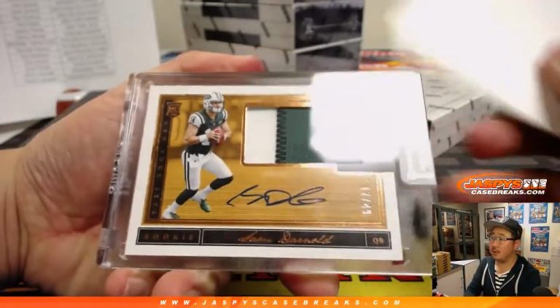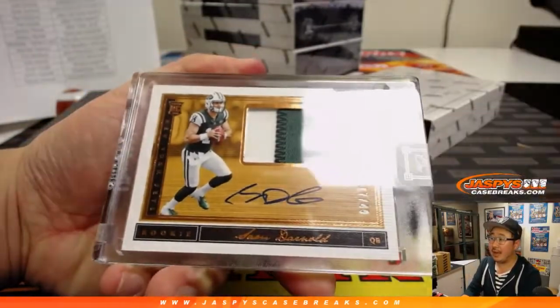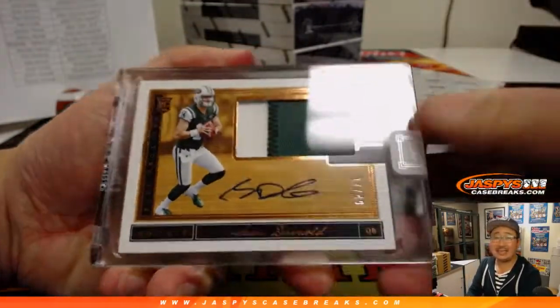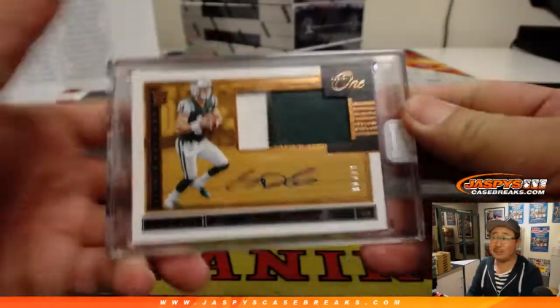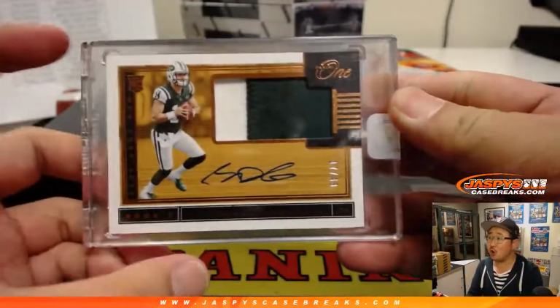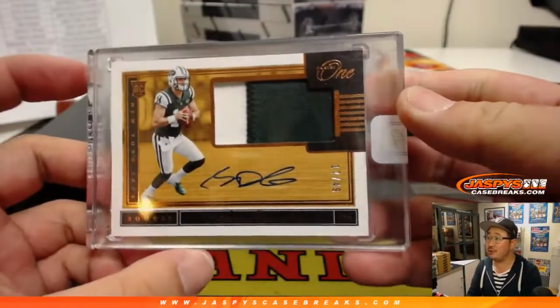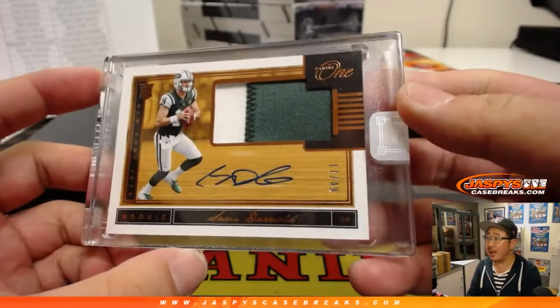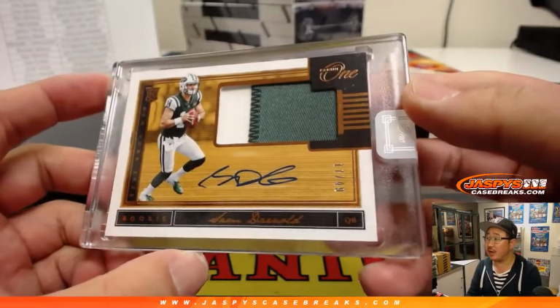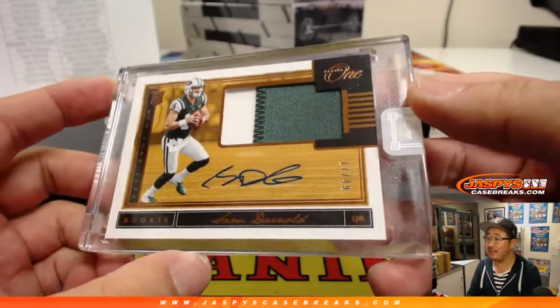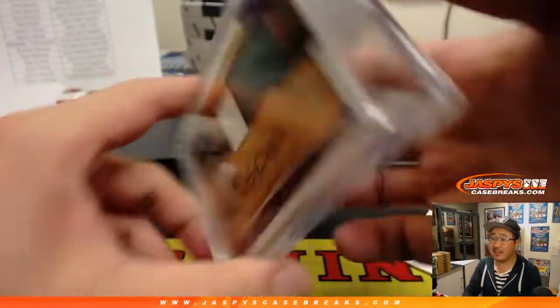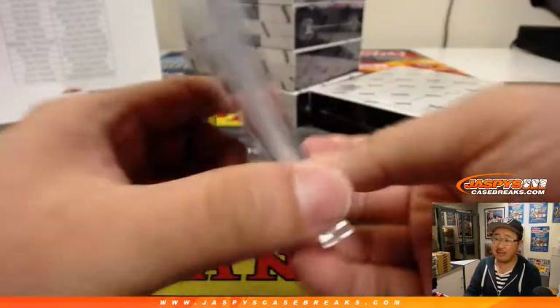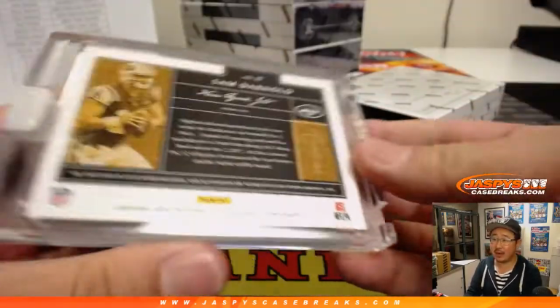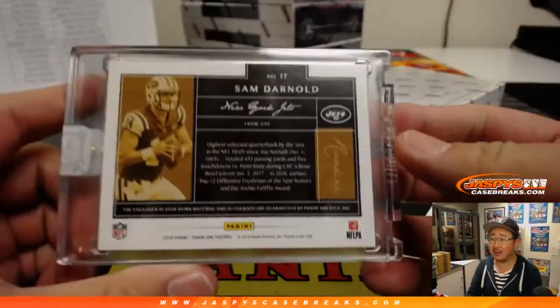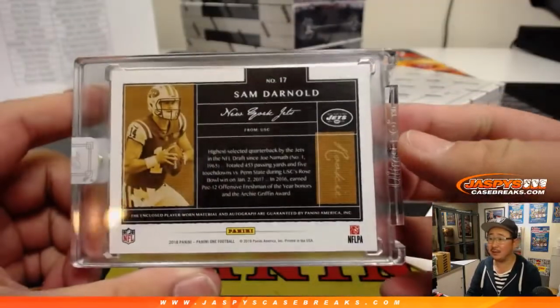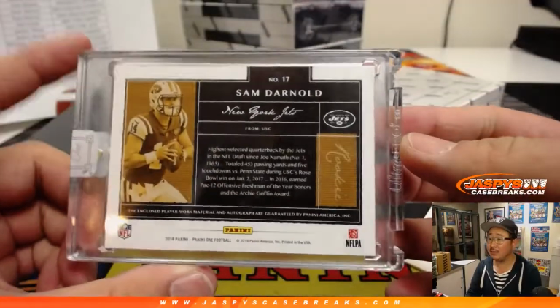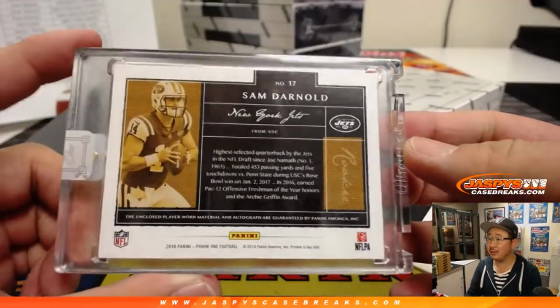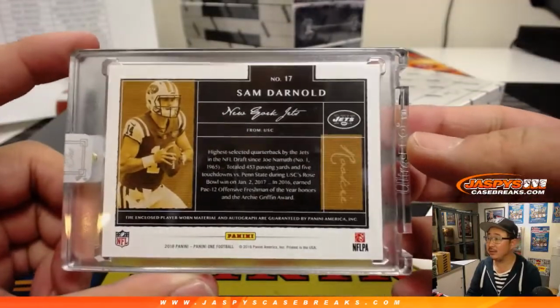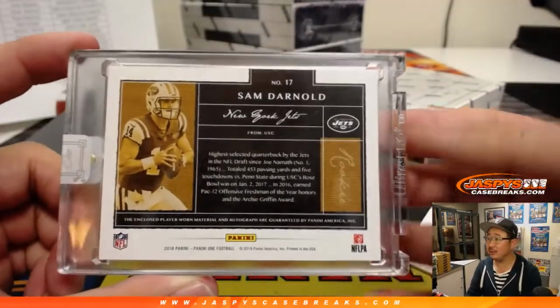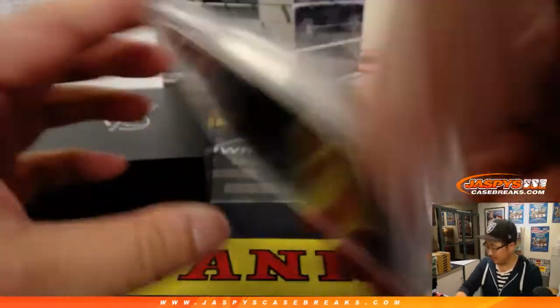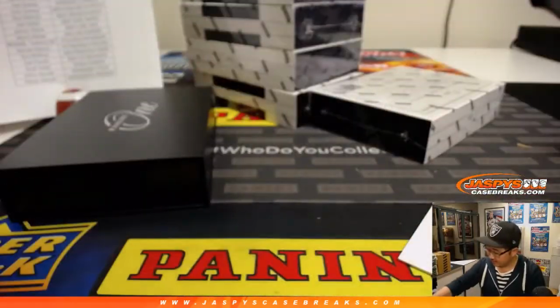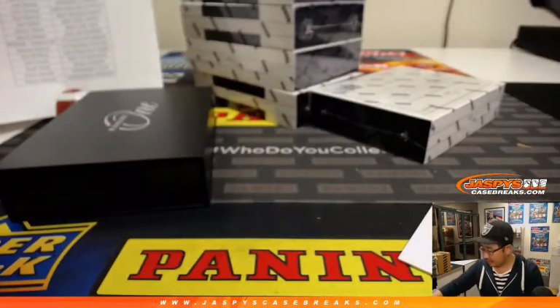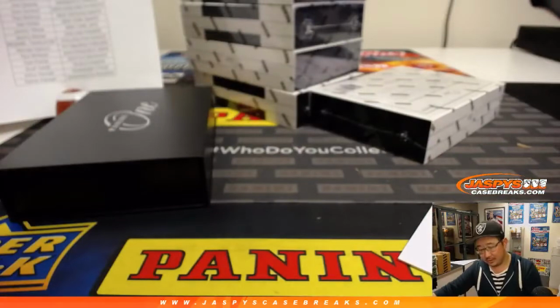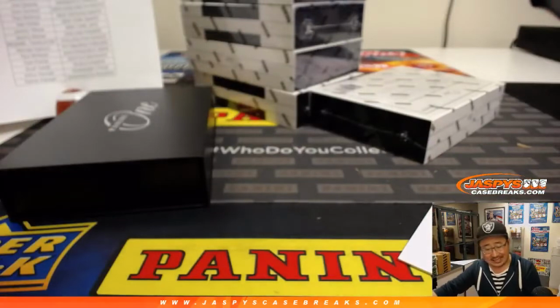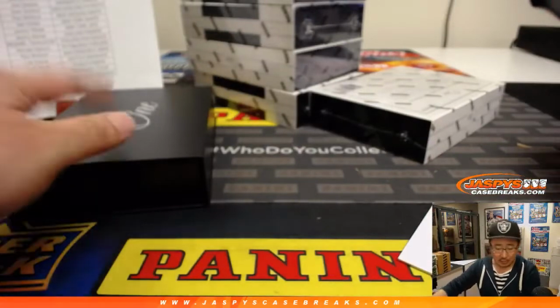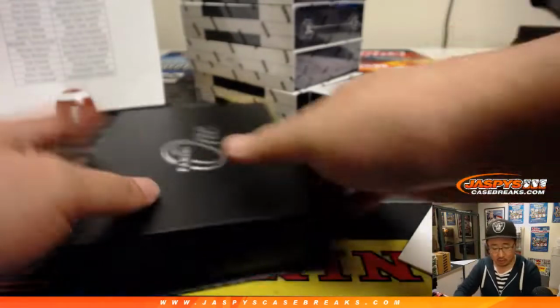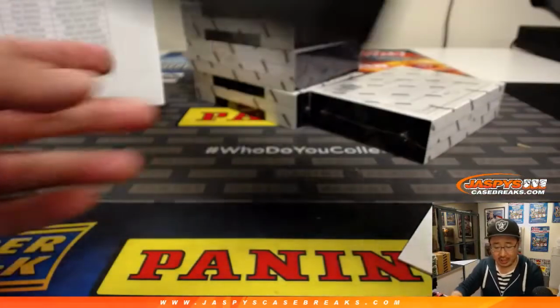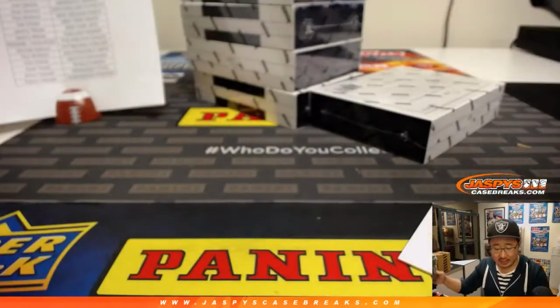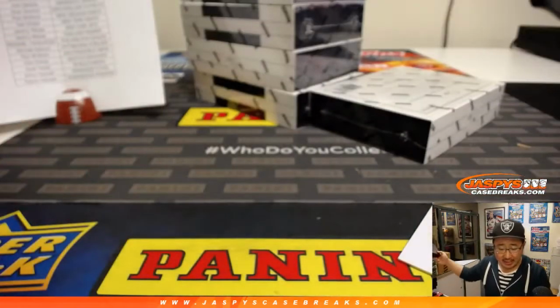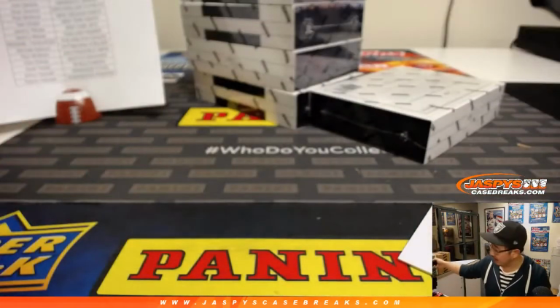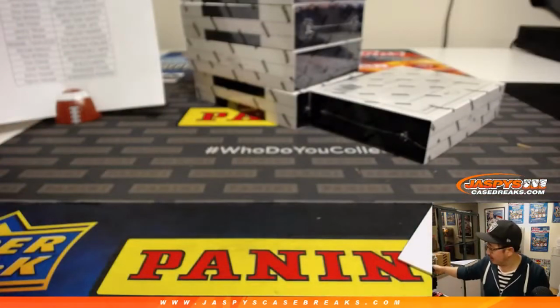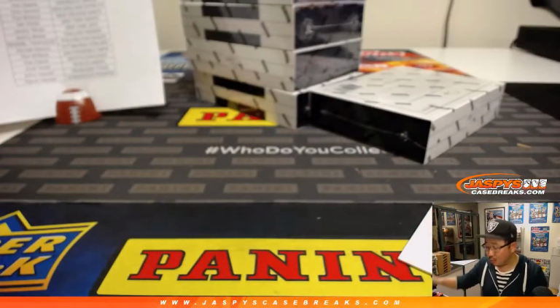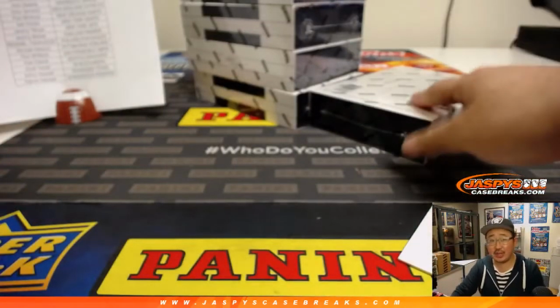And Sam Darnold — two color patch and autograph, 17 out of 49. Nice Sam Darnold. Jeremy Tillman, JT, with the Jets.